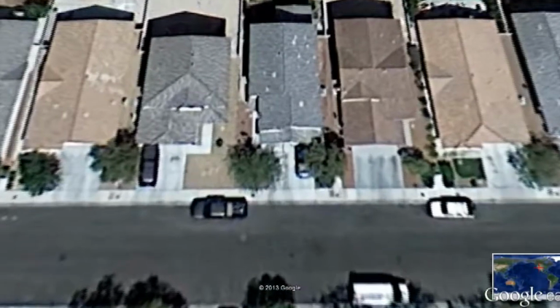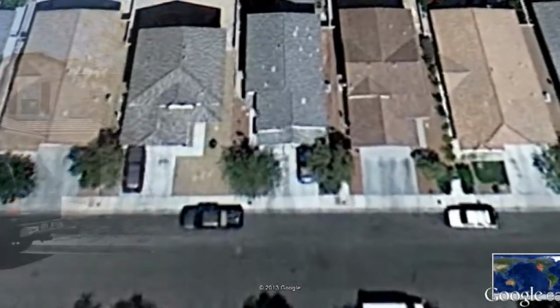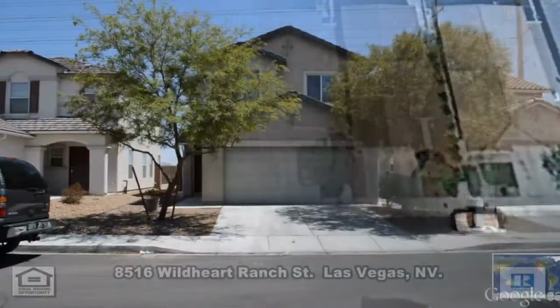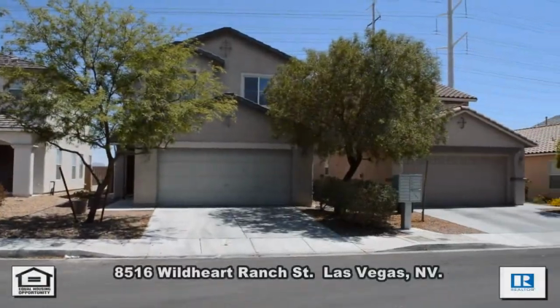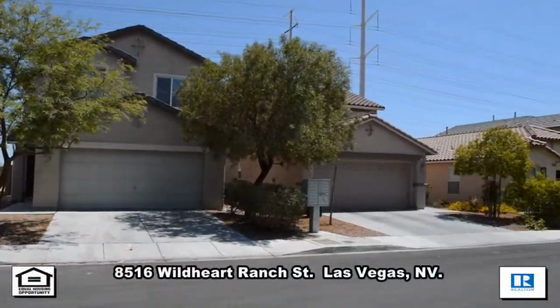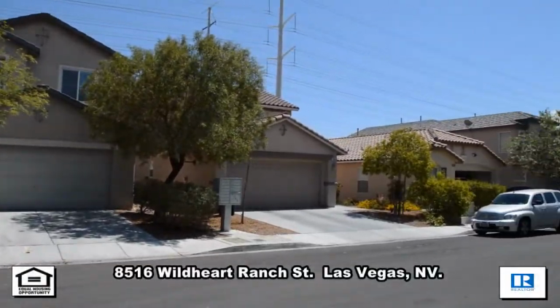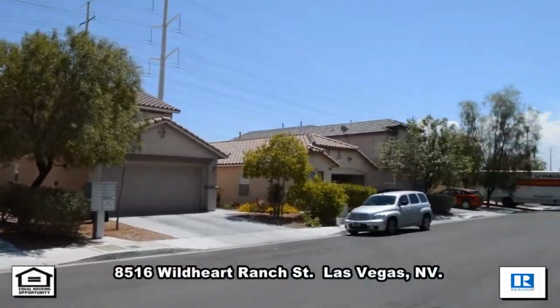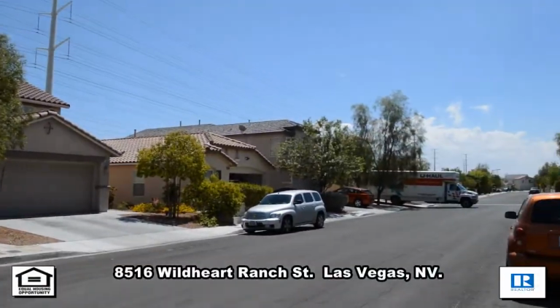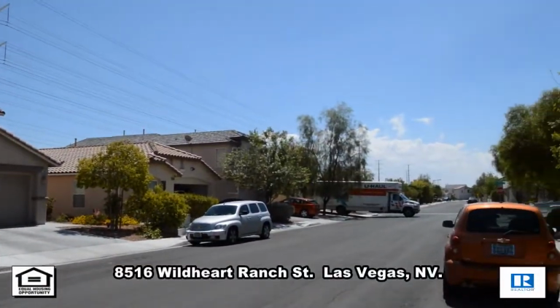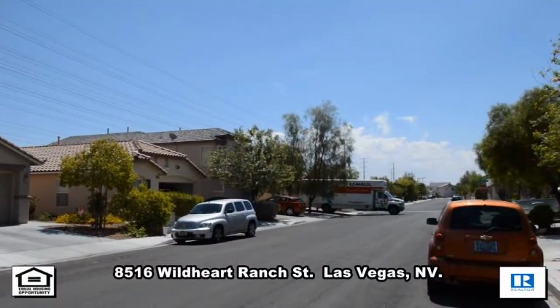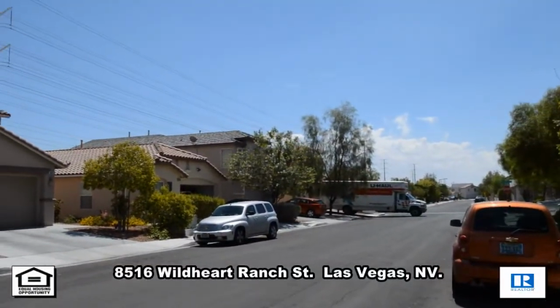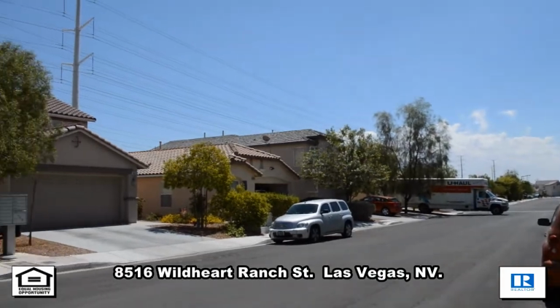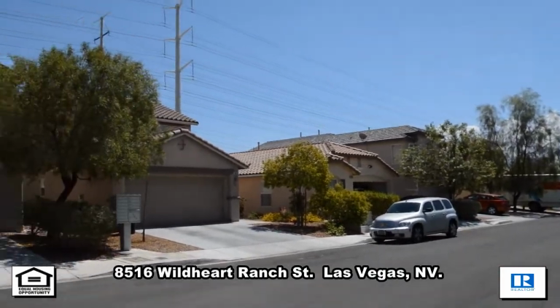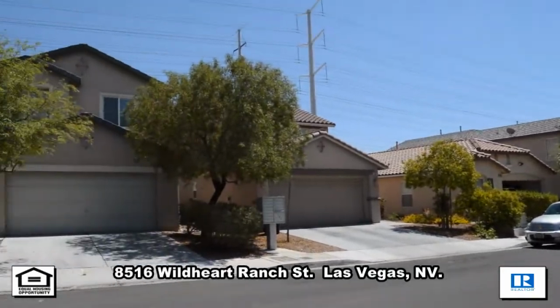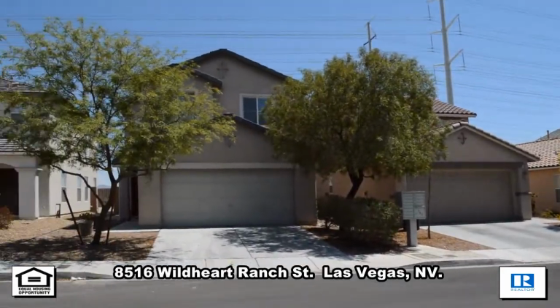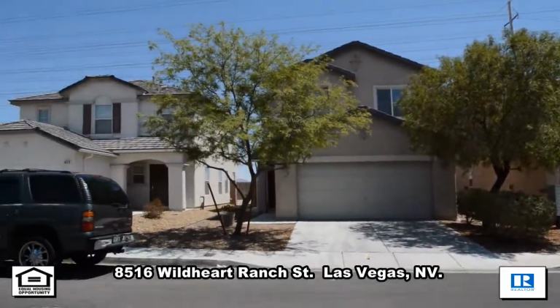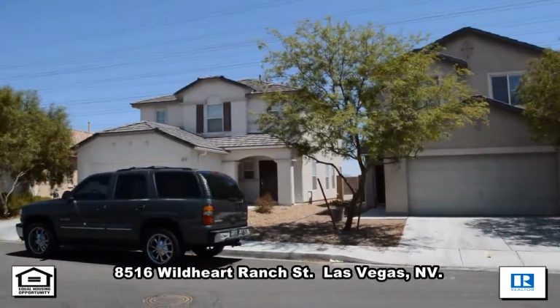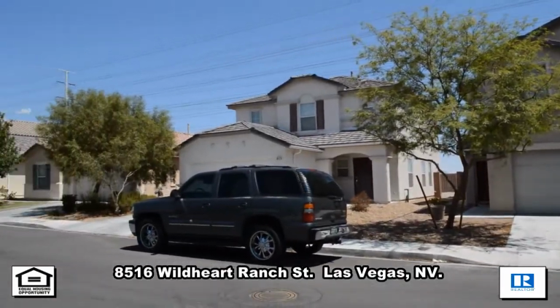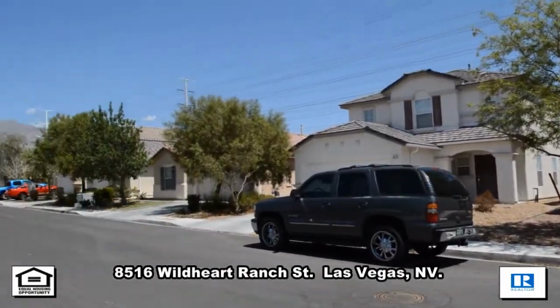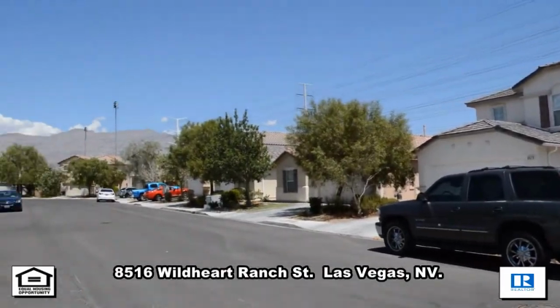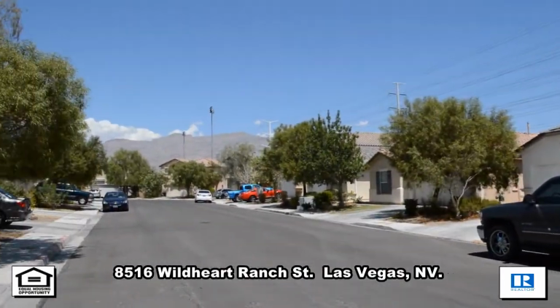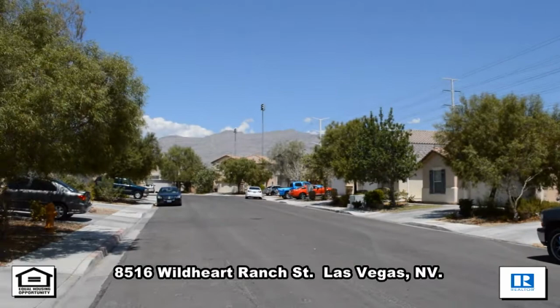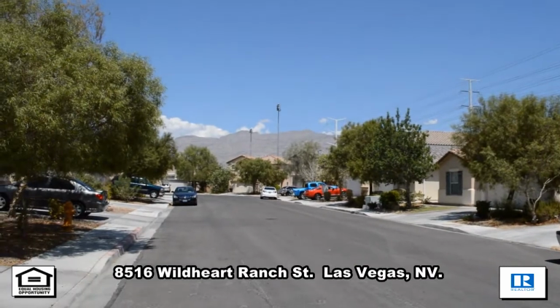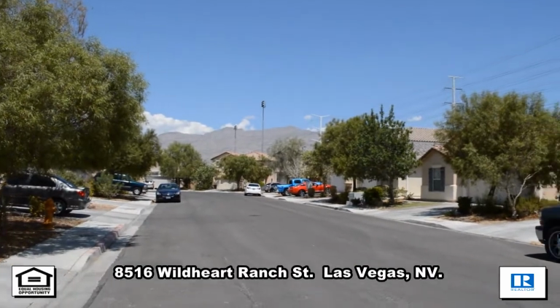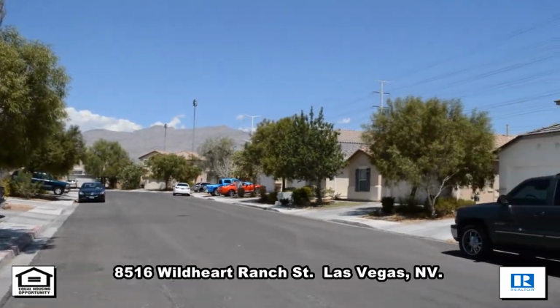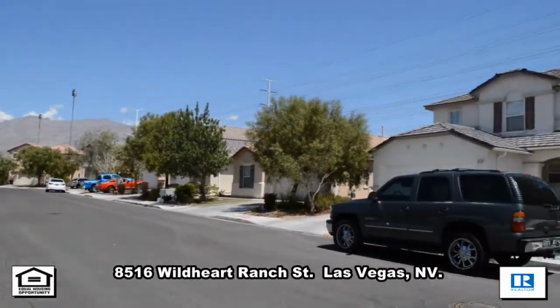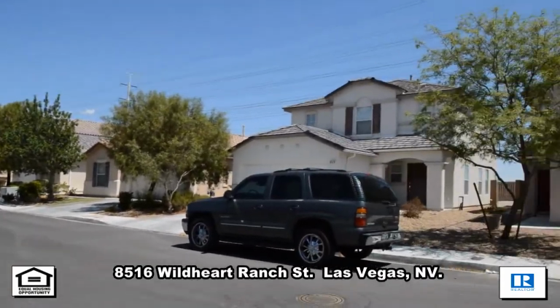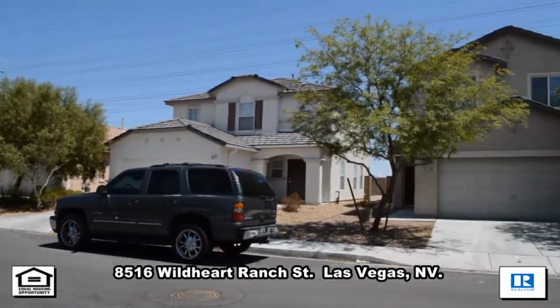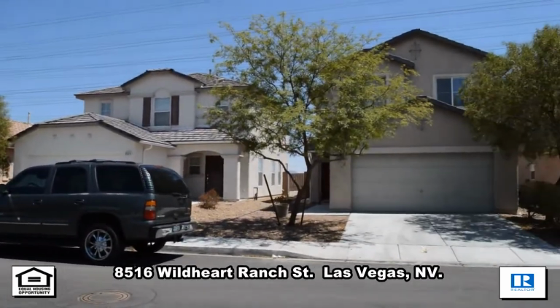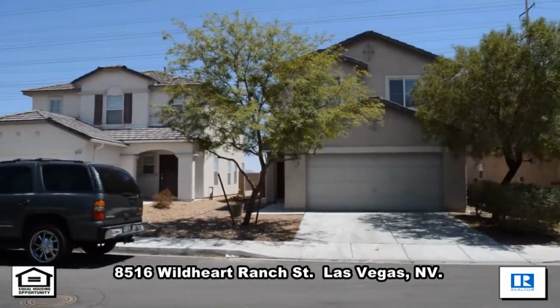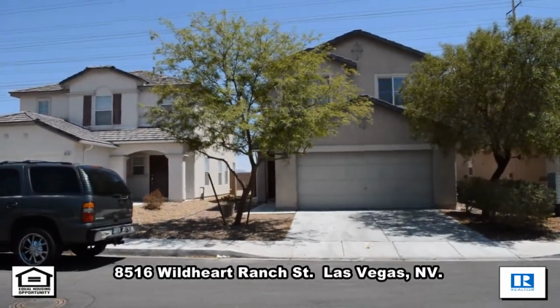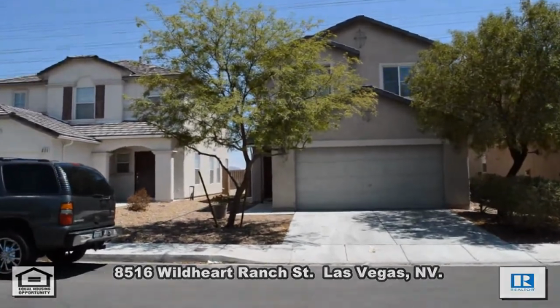A two-story house at 8516 Wild Heart Ranch Street in Las Vegas, Nevada. This home is located in the north with easy access to shopping and the 215 Beltway.